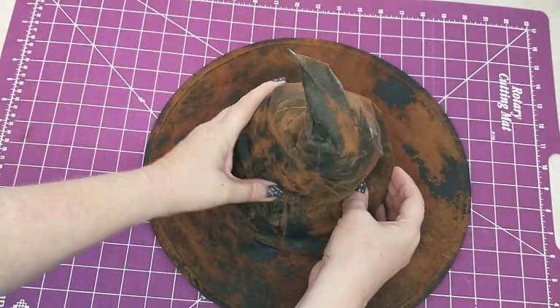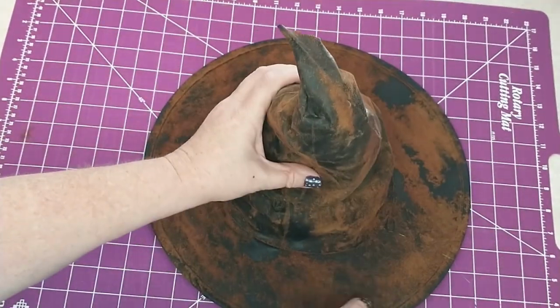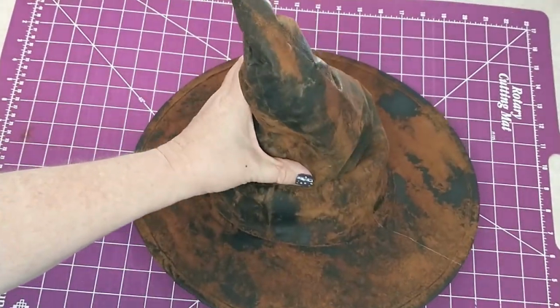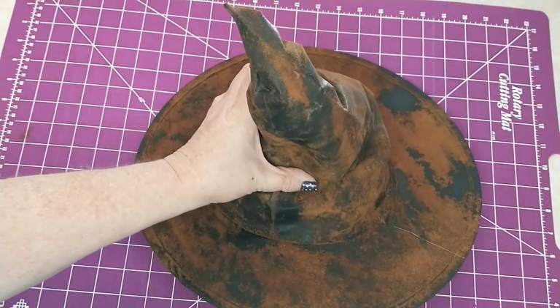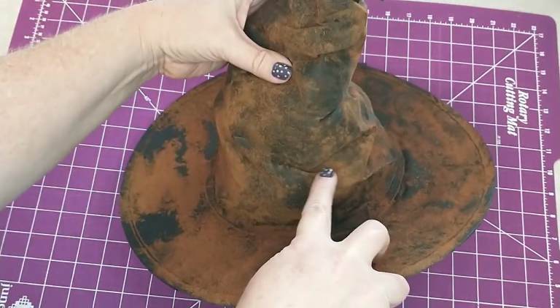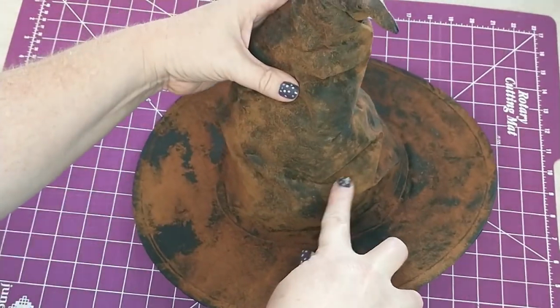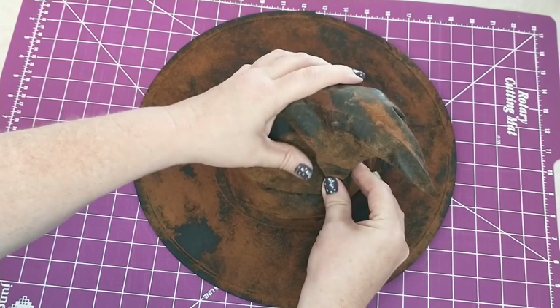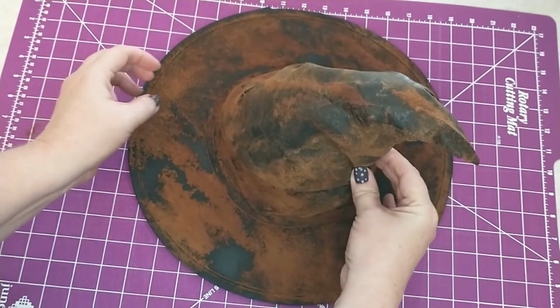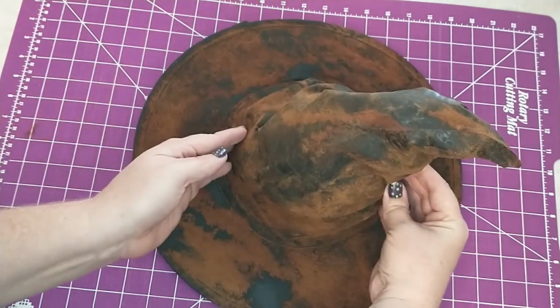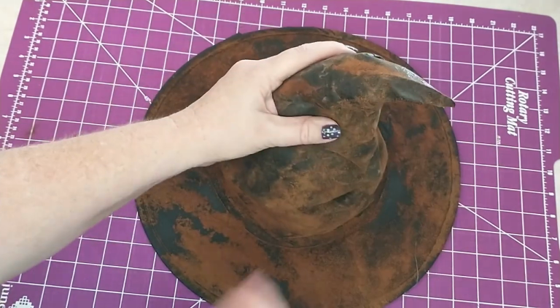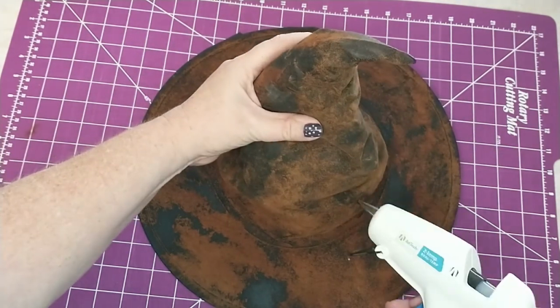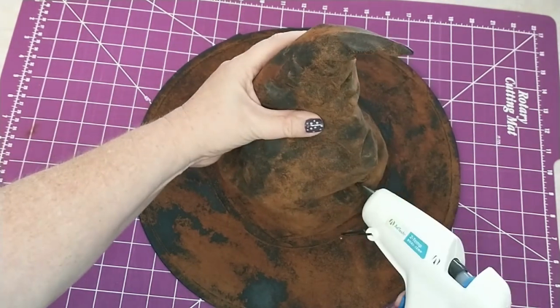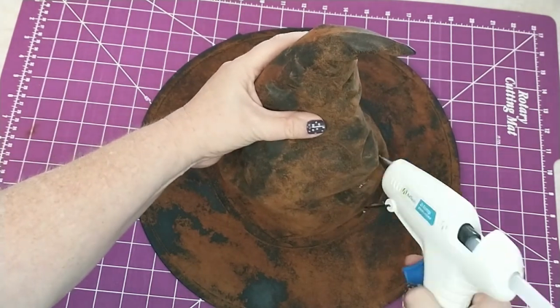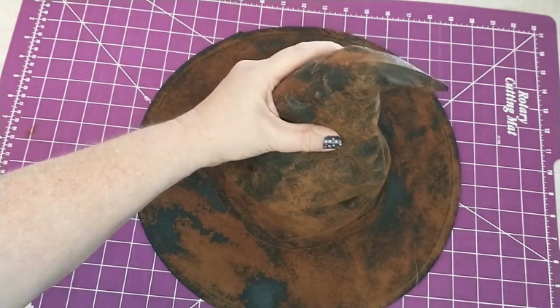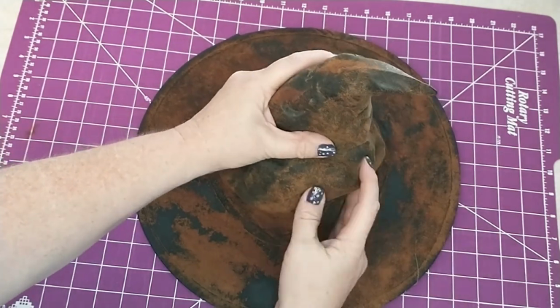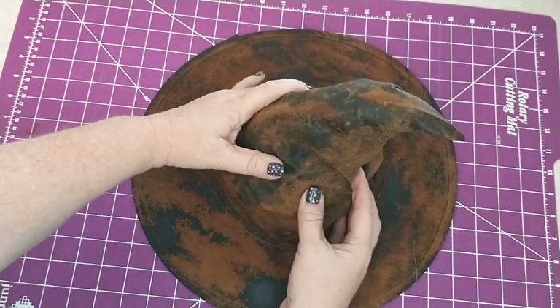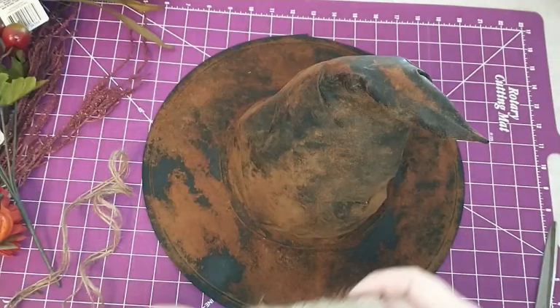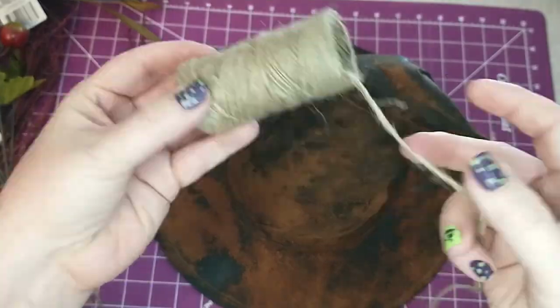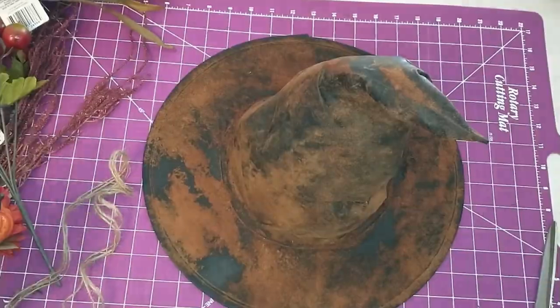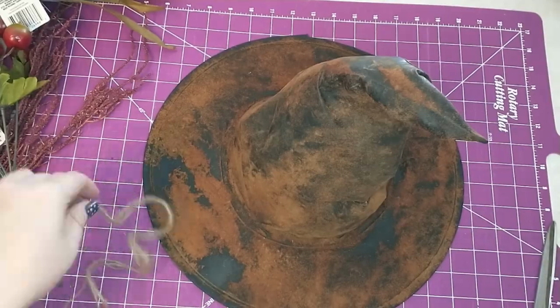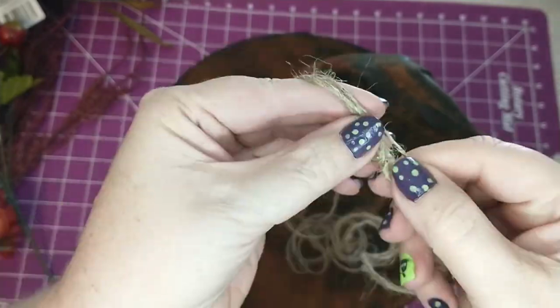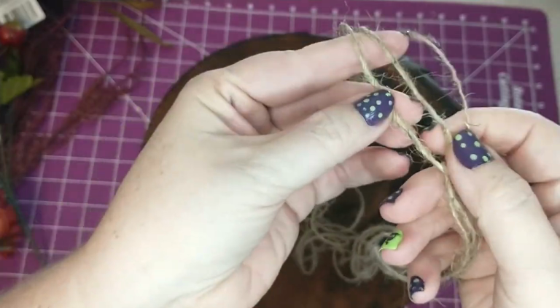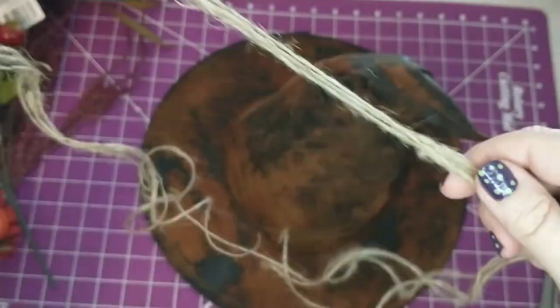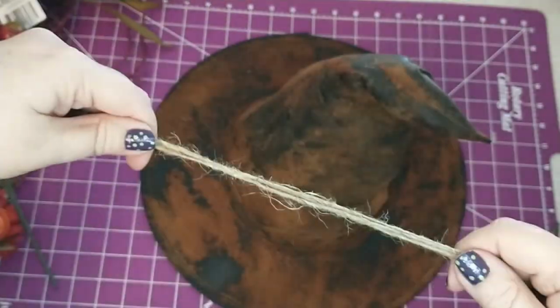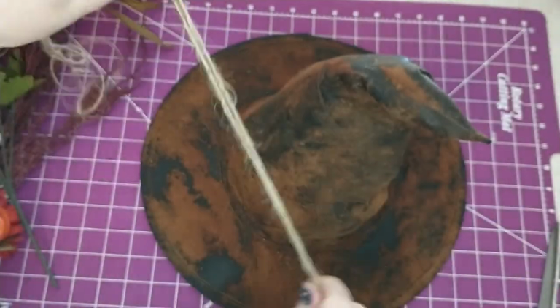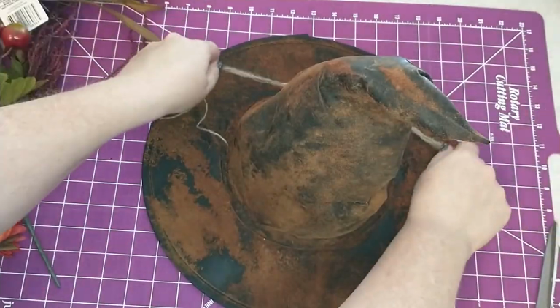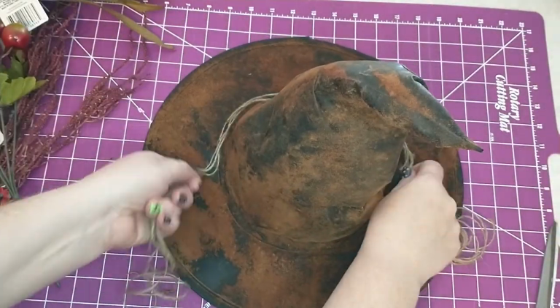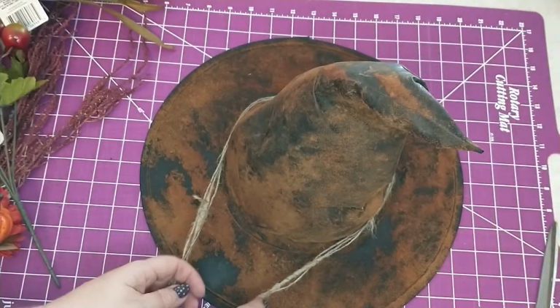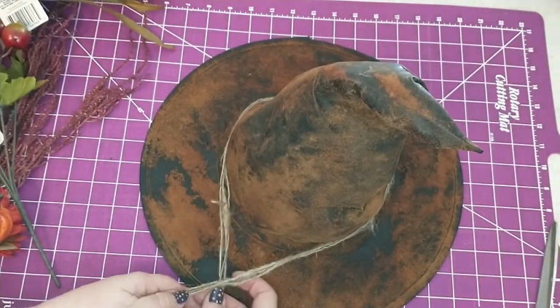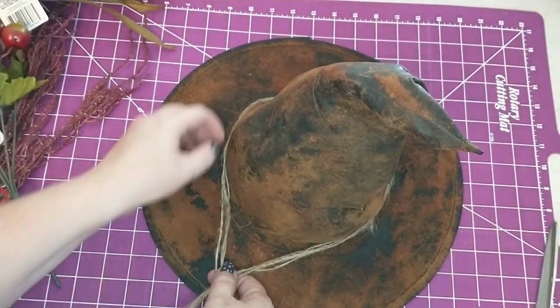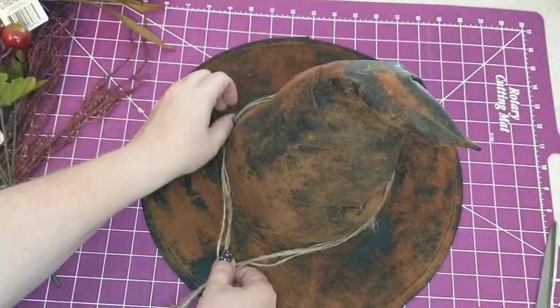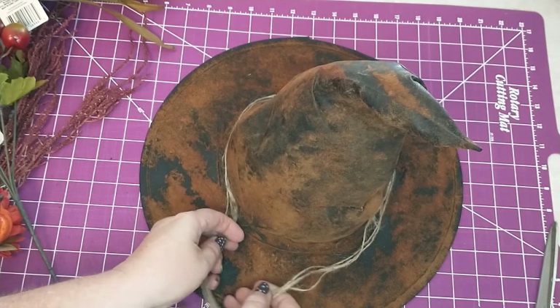I think this would also make a really good Harry Potter sorting hat, just painted brown instead of black. Next I'm going to take three strands of jute twine I got from Dollar Tree and I'm going to tie it around the base of the hat.